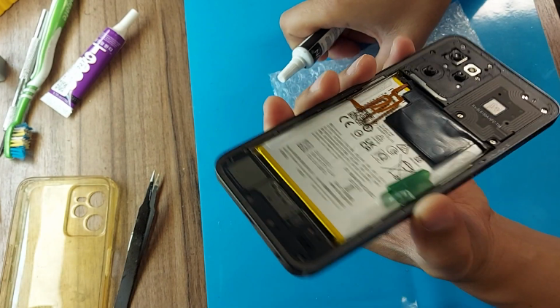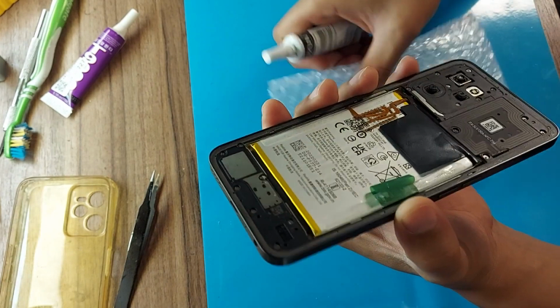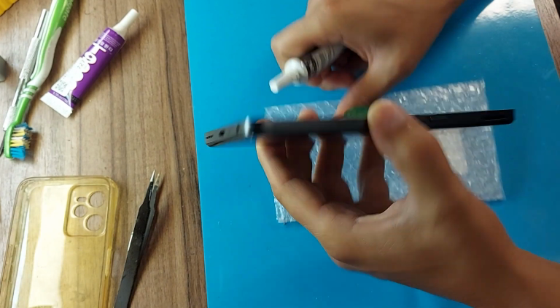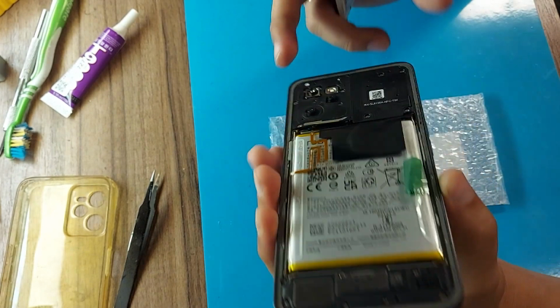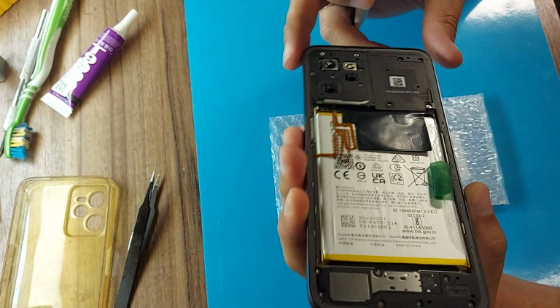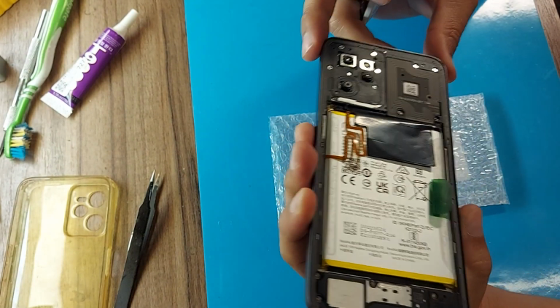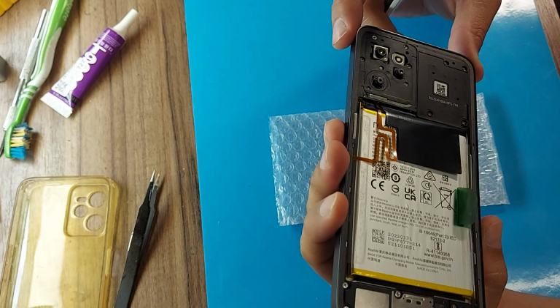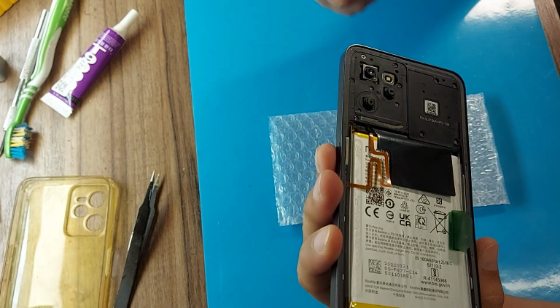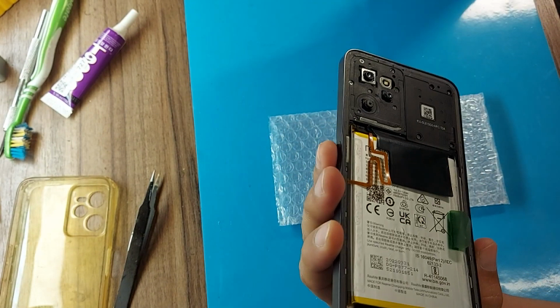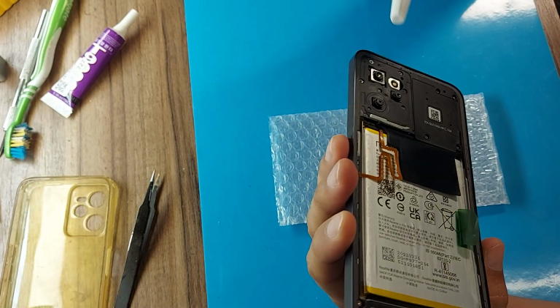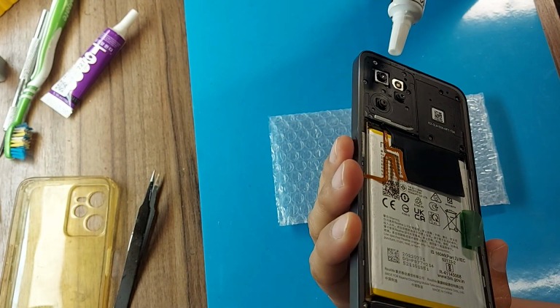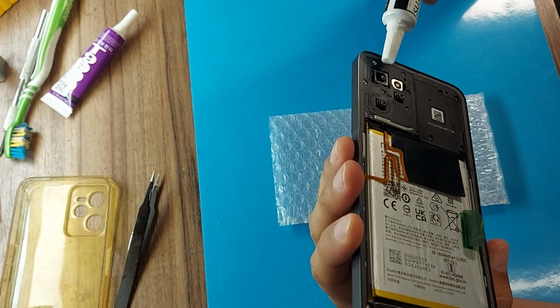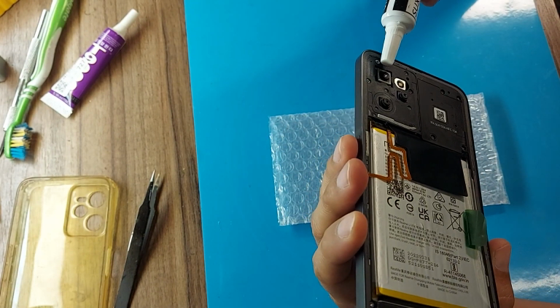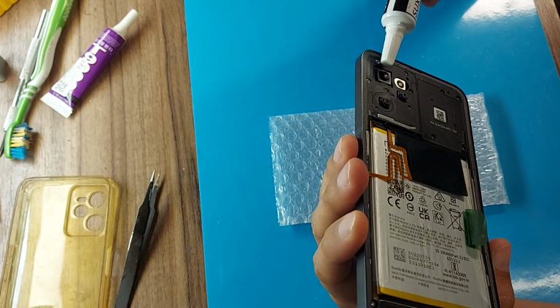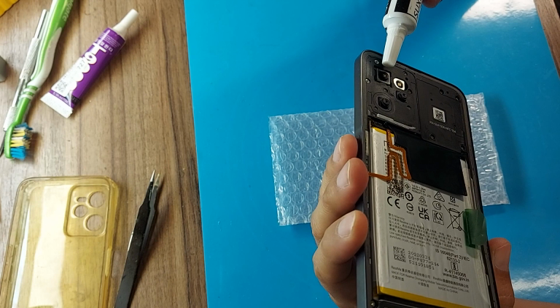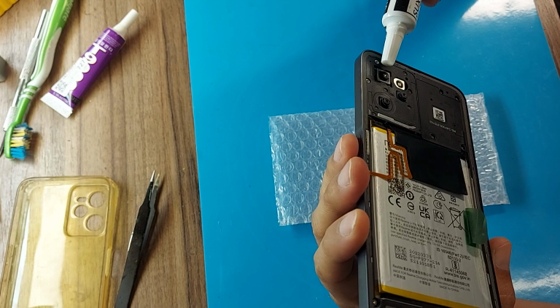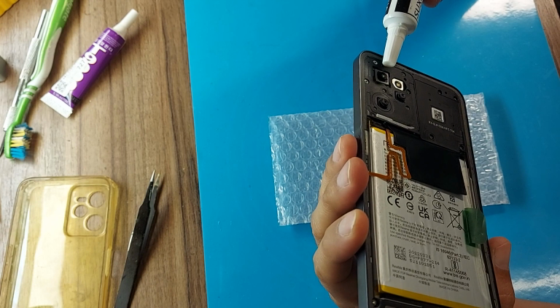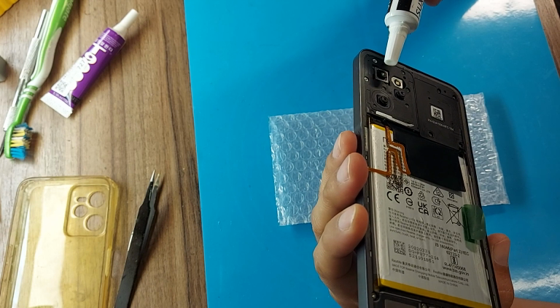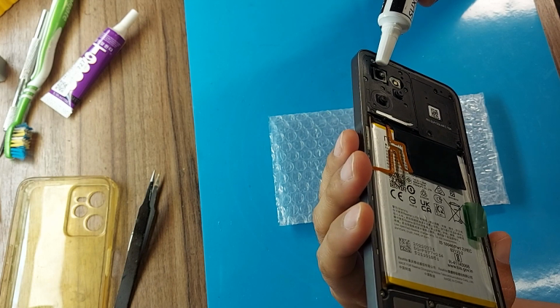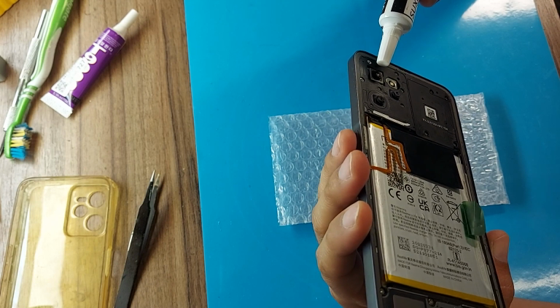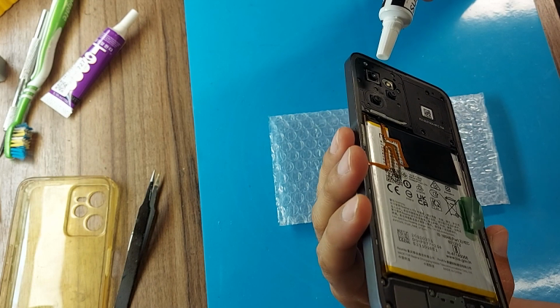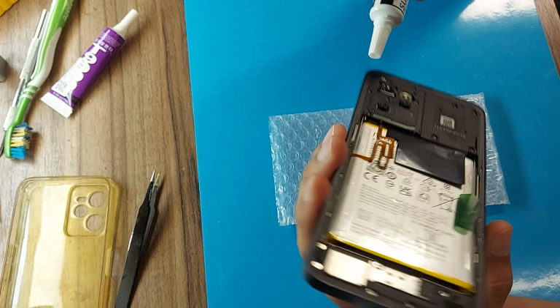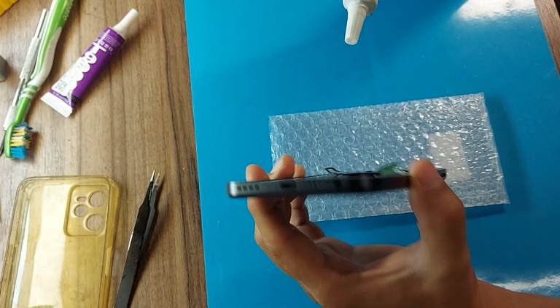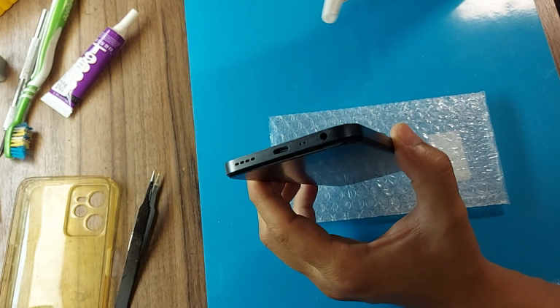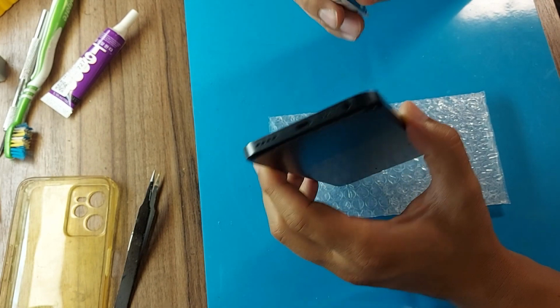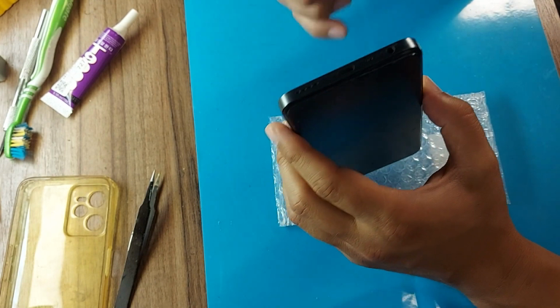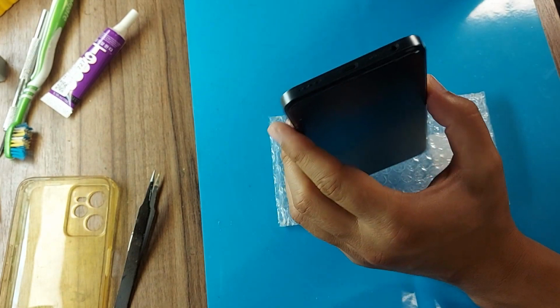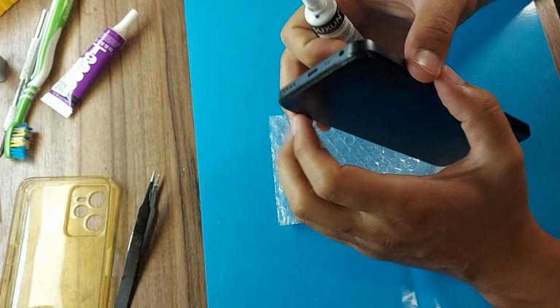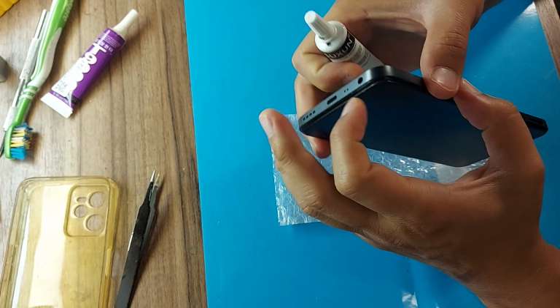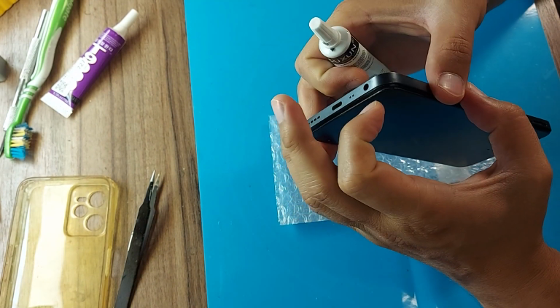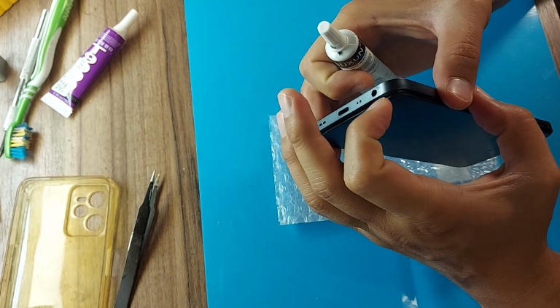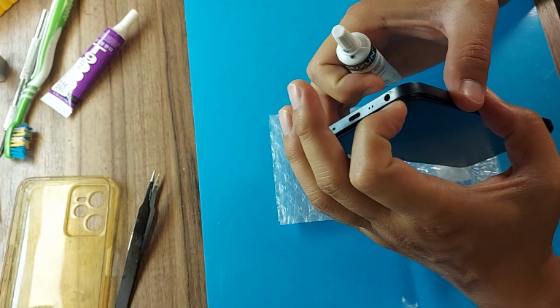I also found that the main camera is cloudy. If the client wants to change it, we will replace it, but not now.